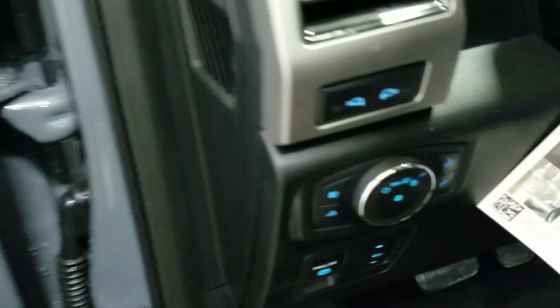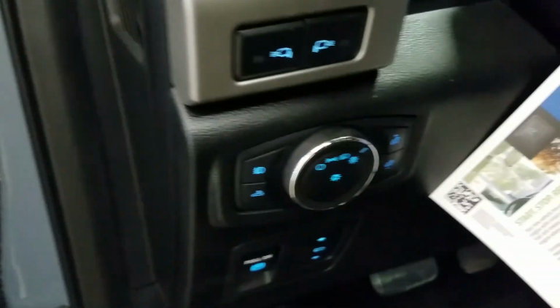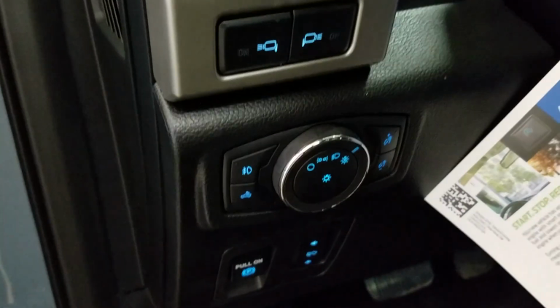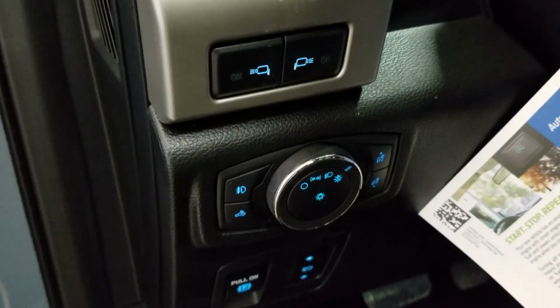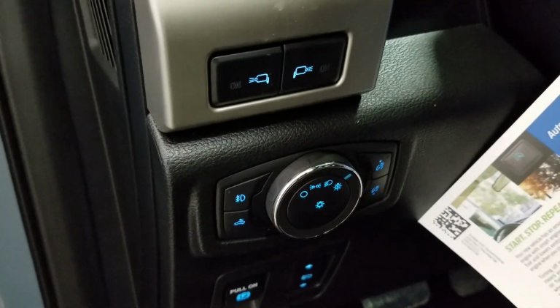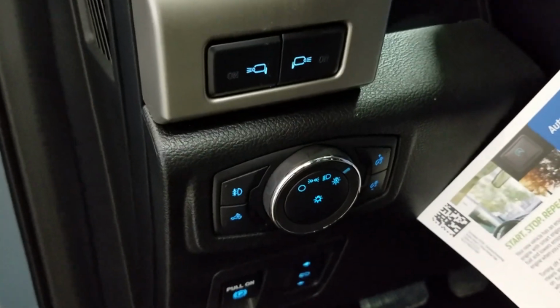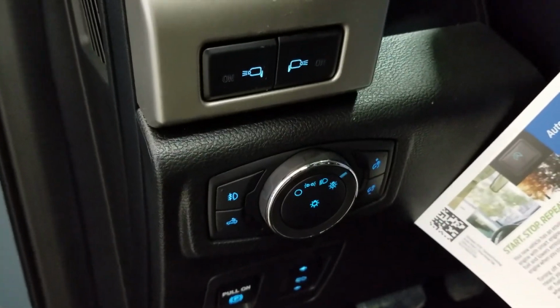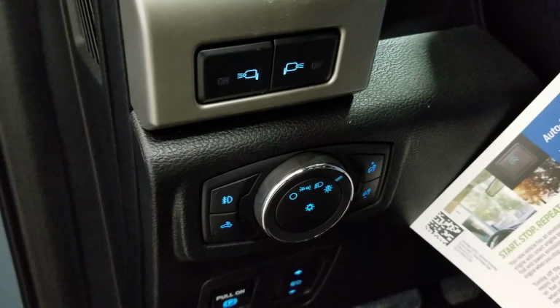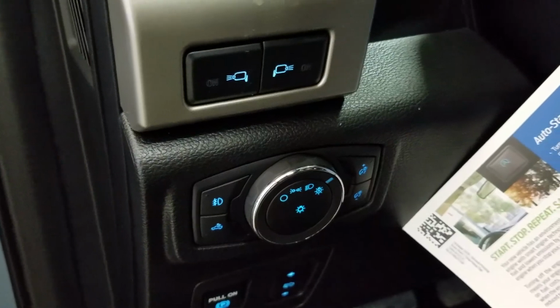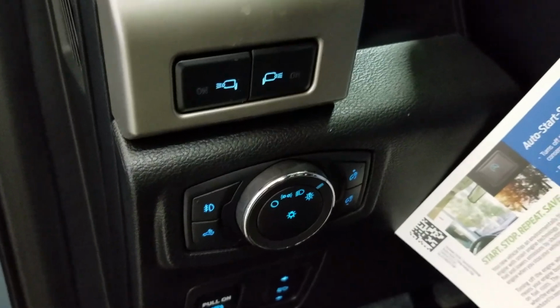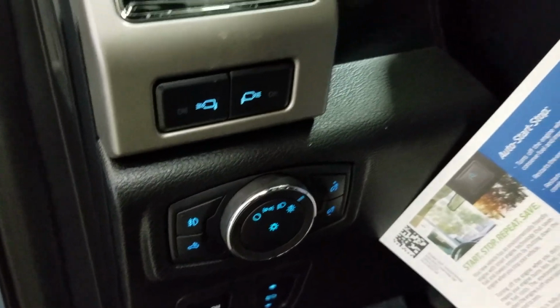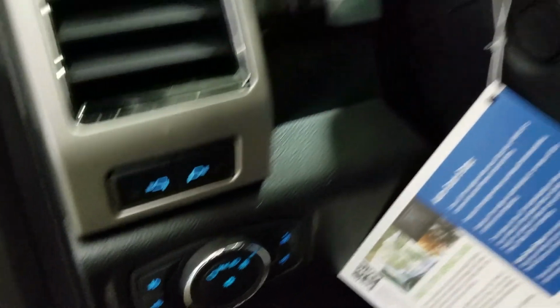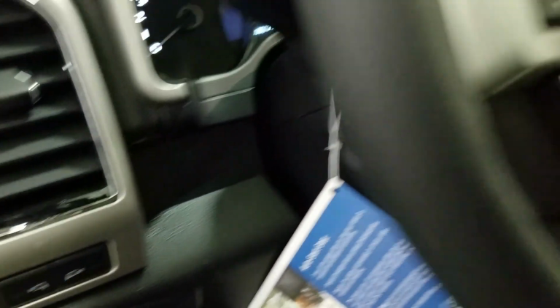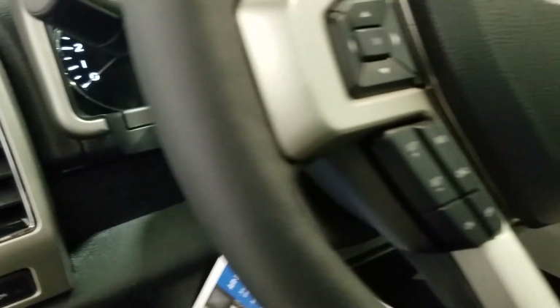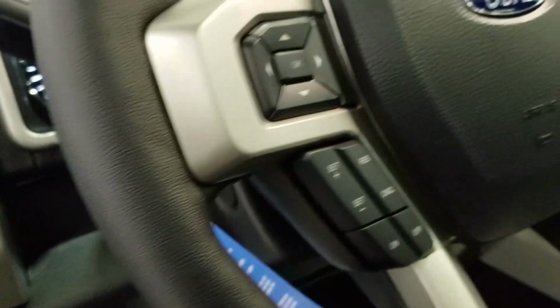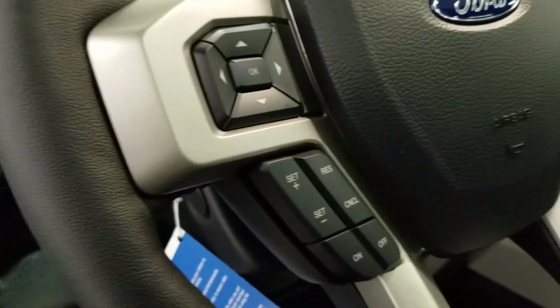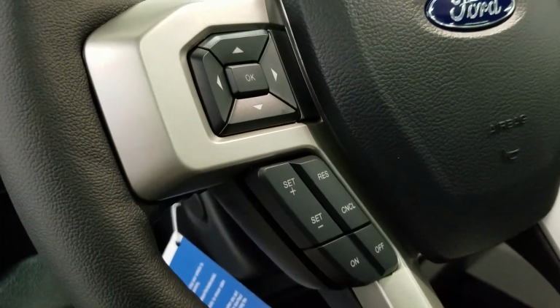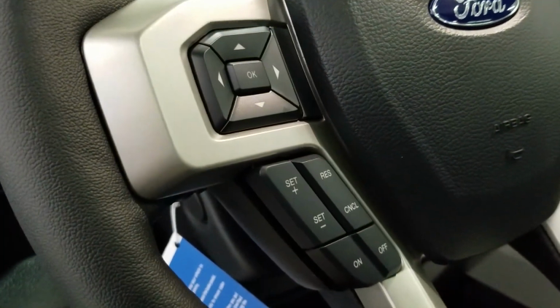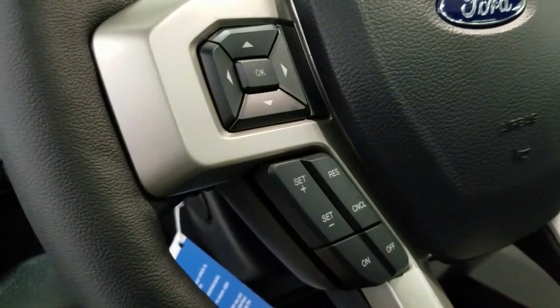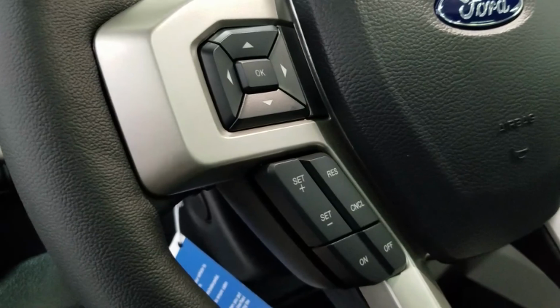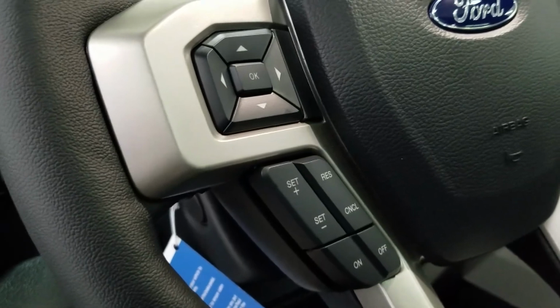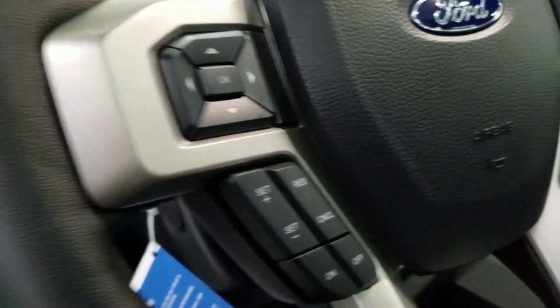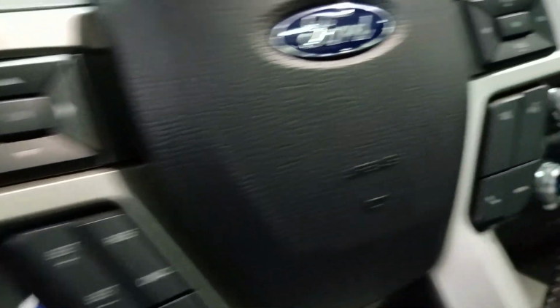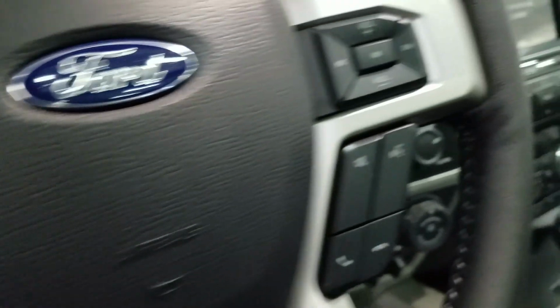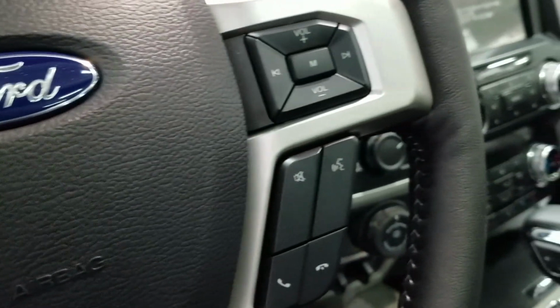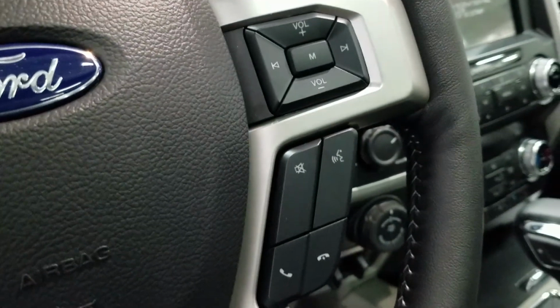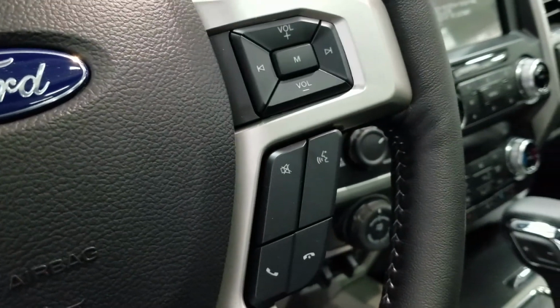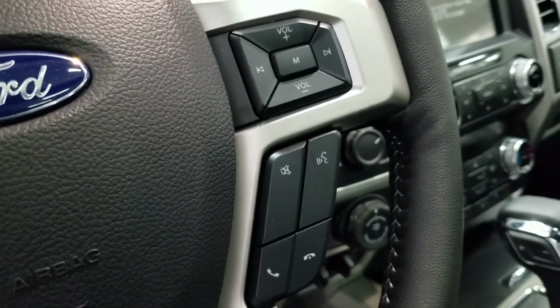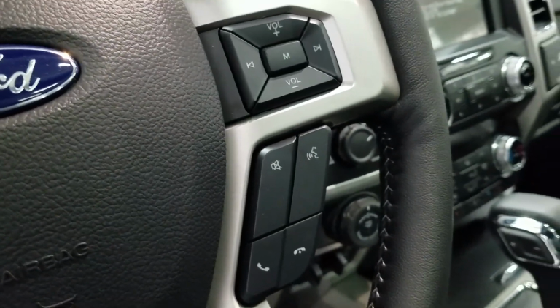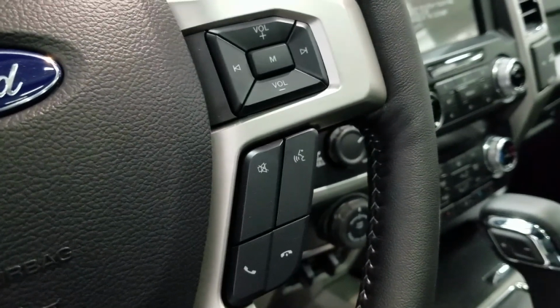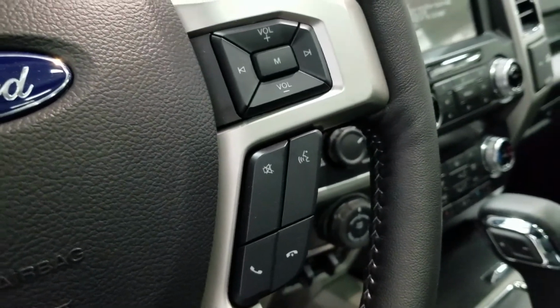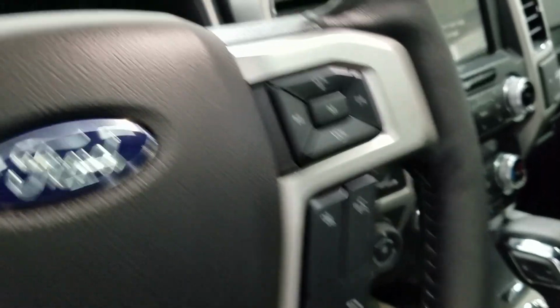Over at the steering column we have our automatic headlamp dial as well as our side mirror spotlight controls. We have a fully telescopic steering wheel with our information trackpad and cruise control settings to the left. Over at the right we have our entertainment and media trackpad and hands-free controls.